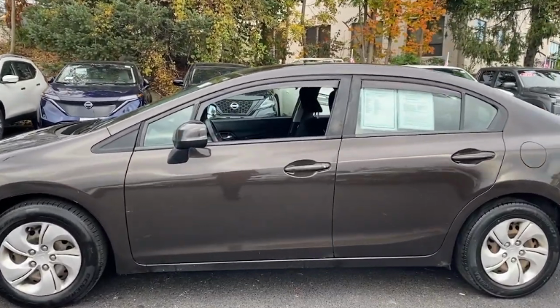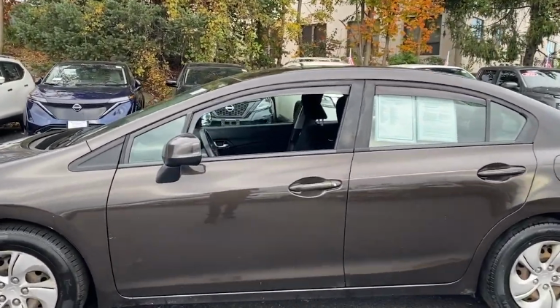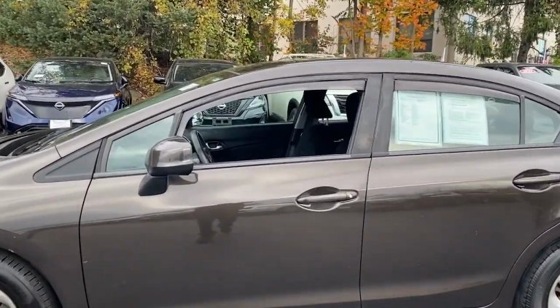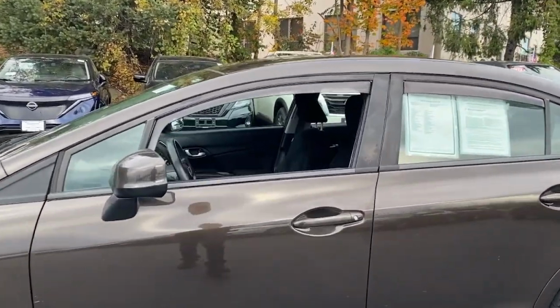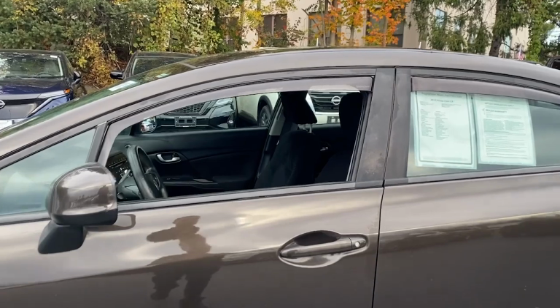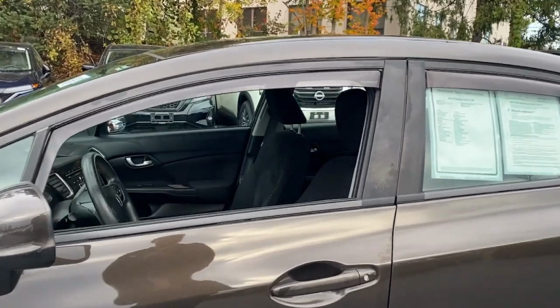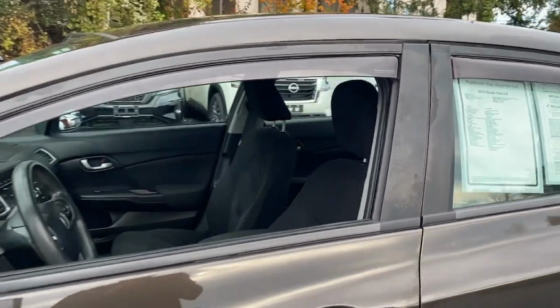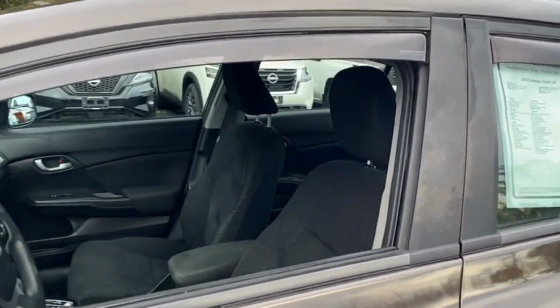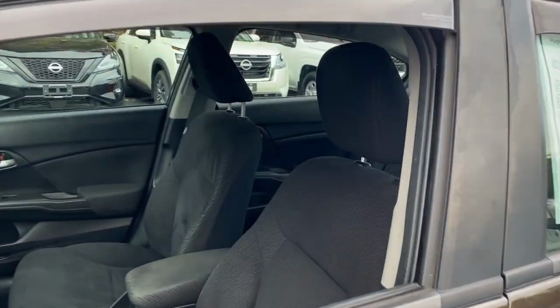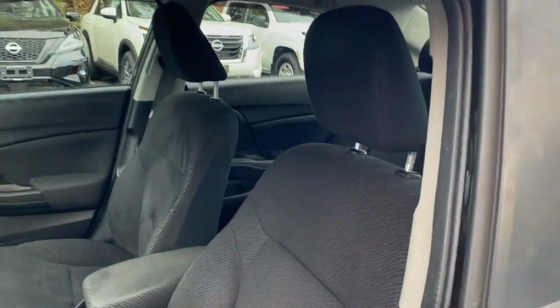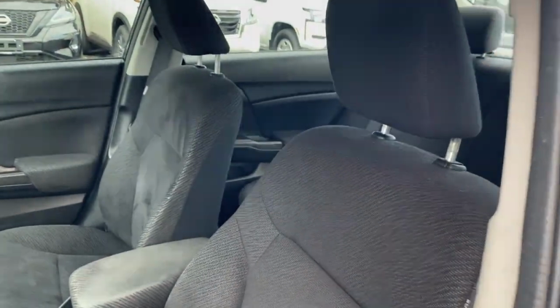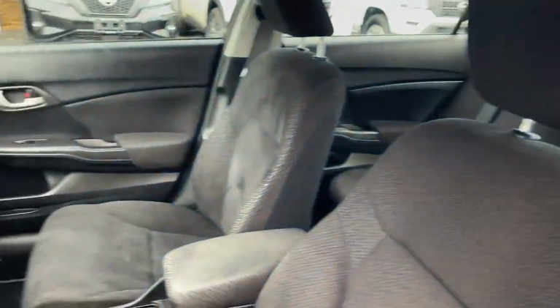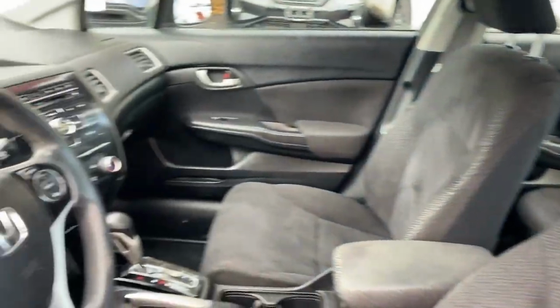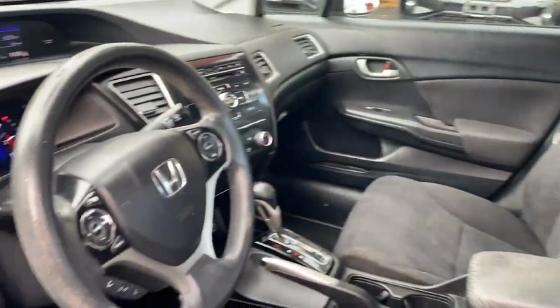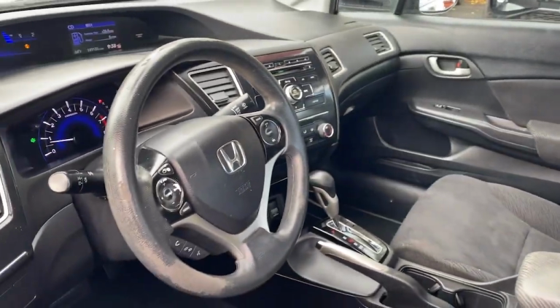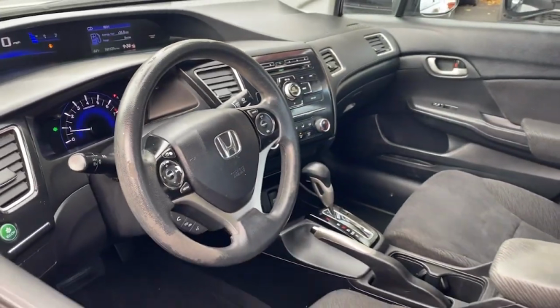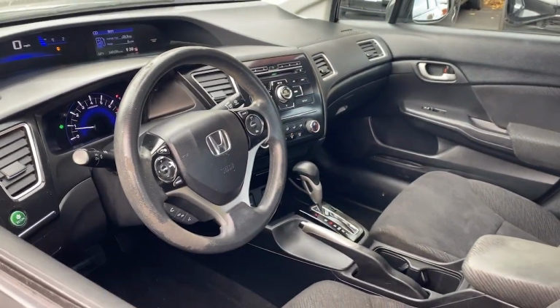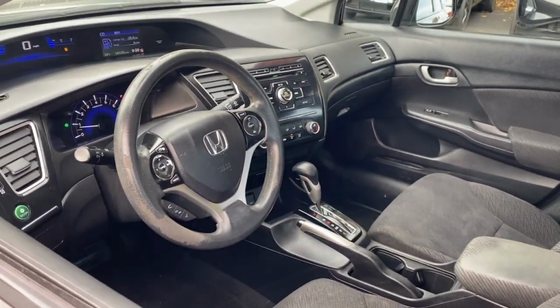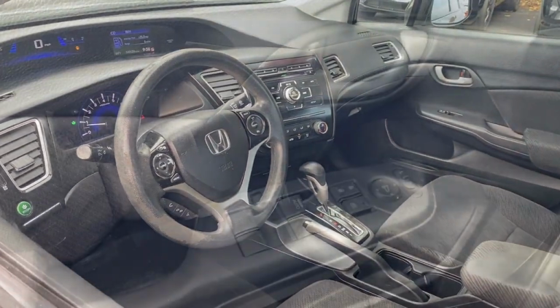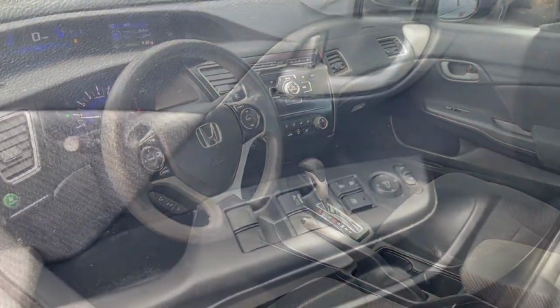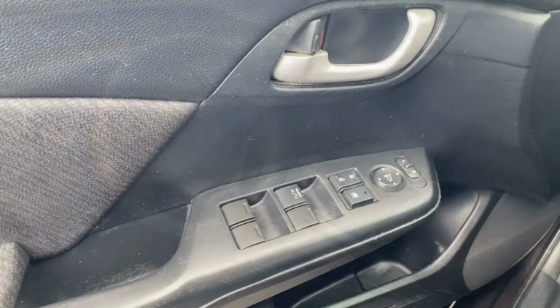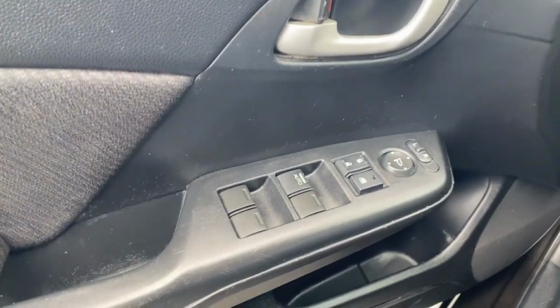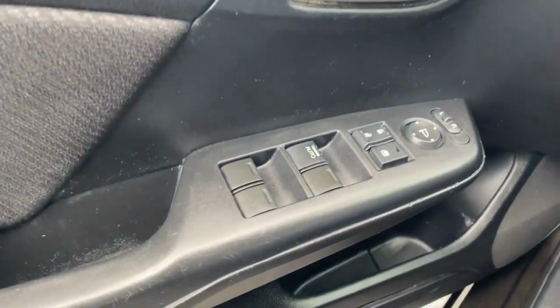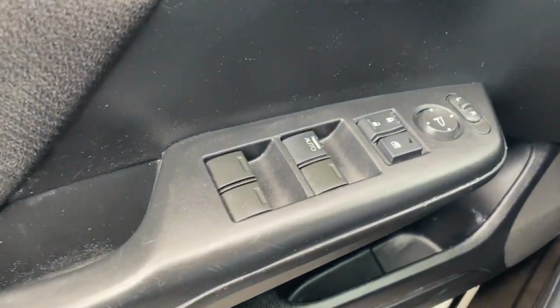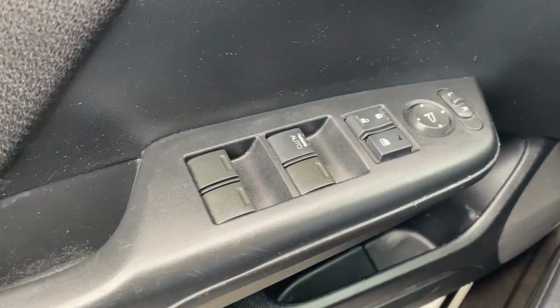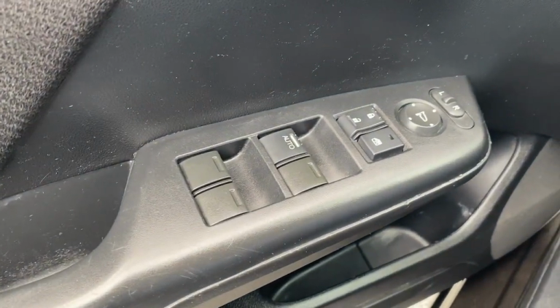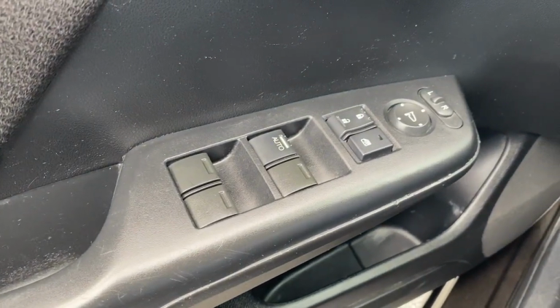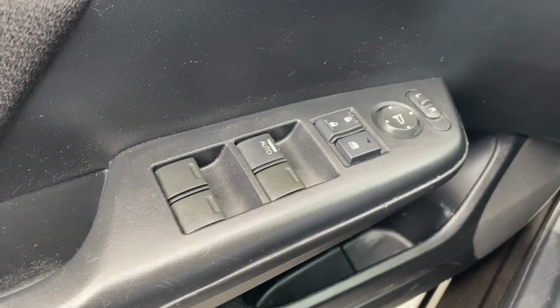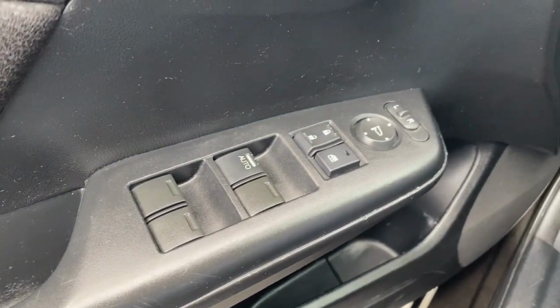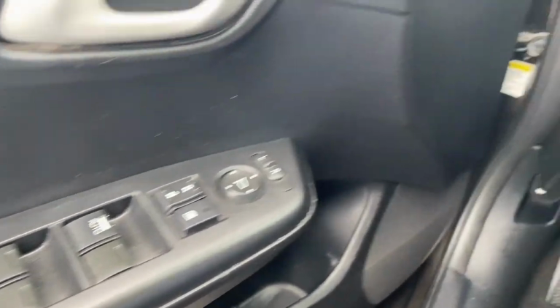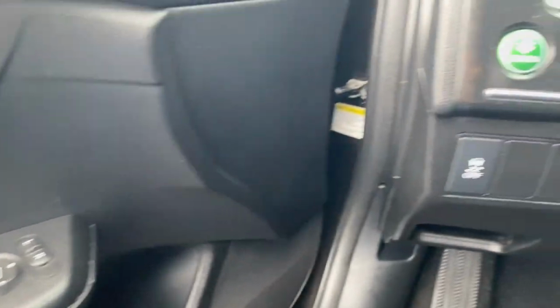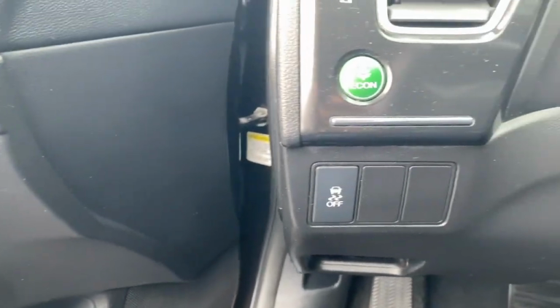Smooth, efficient, sporty, aggressively powerful, loaded with the latest technology and refined style. These are just some of the great options this vehicle comes with.